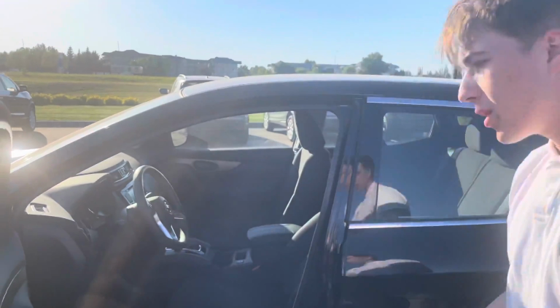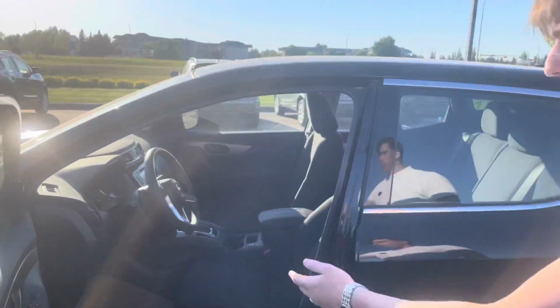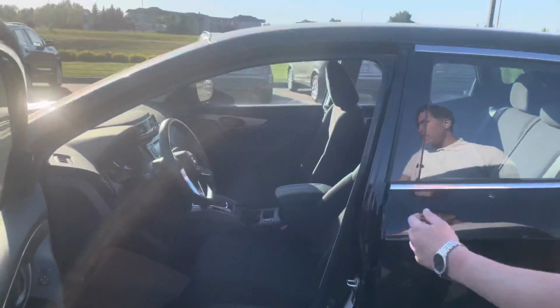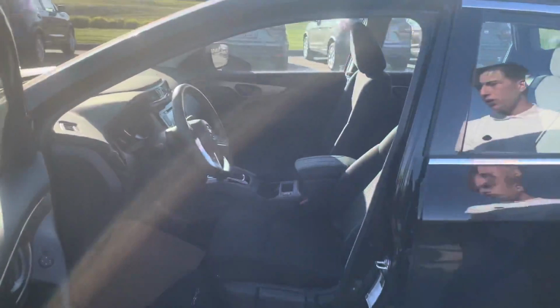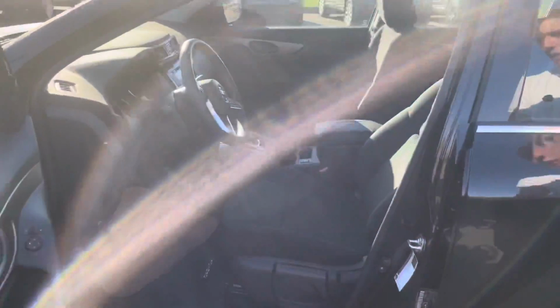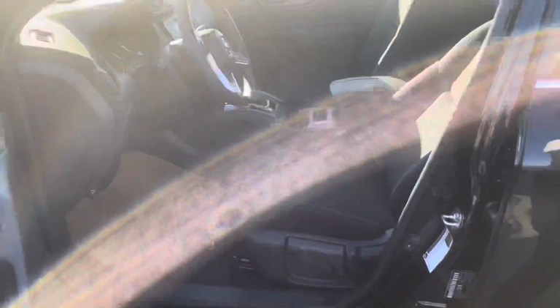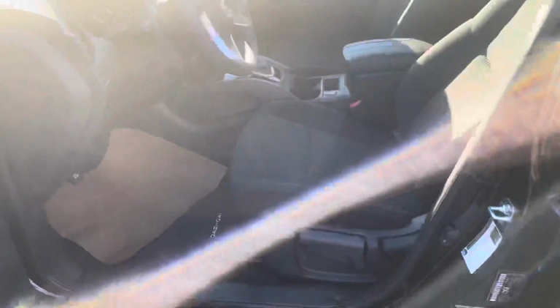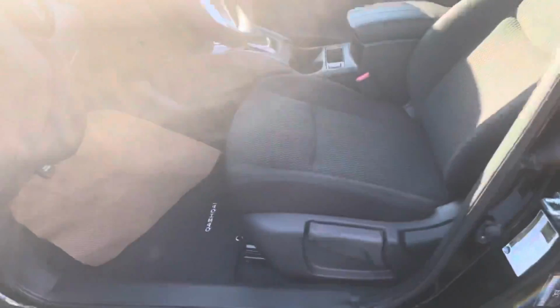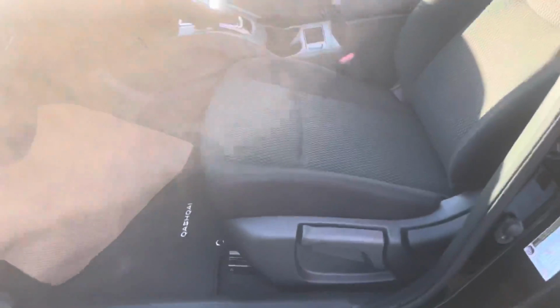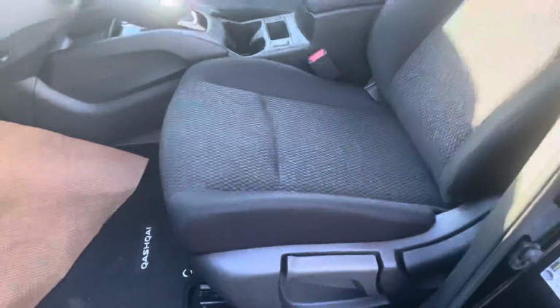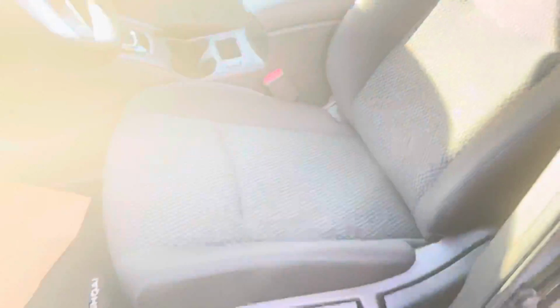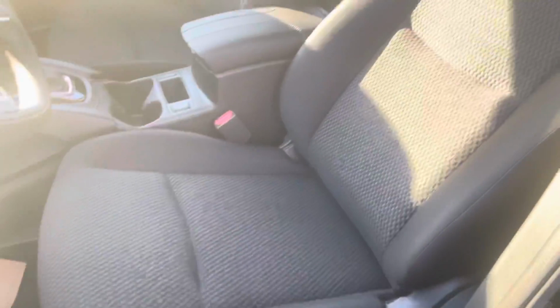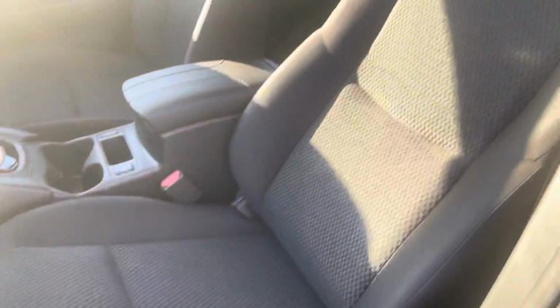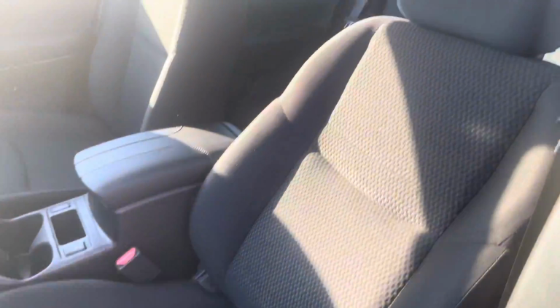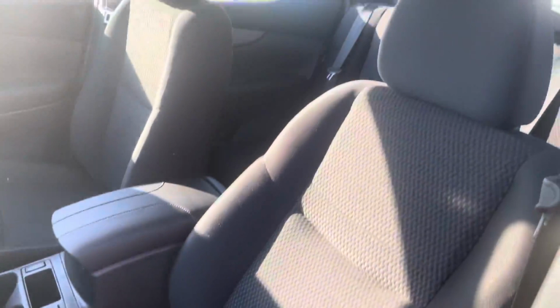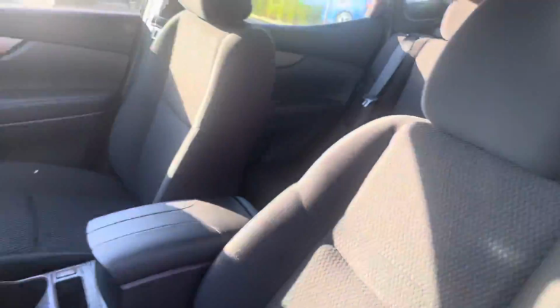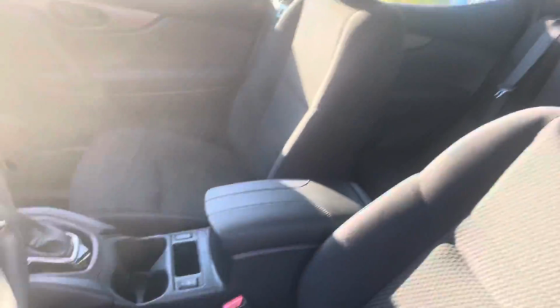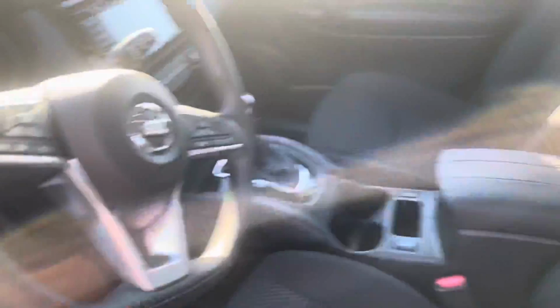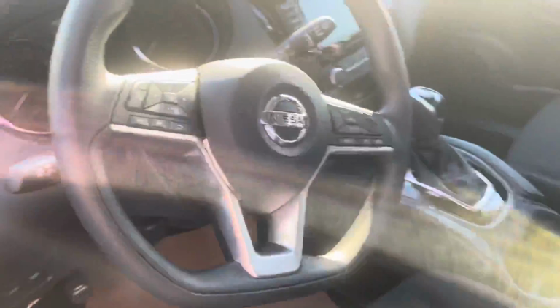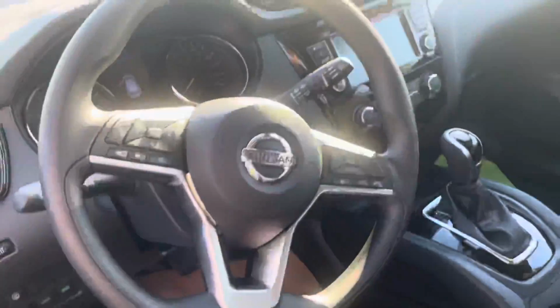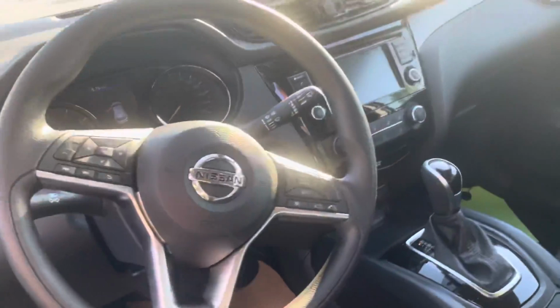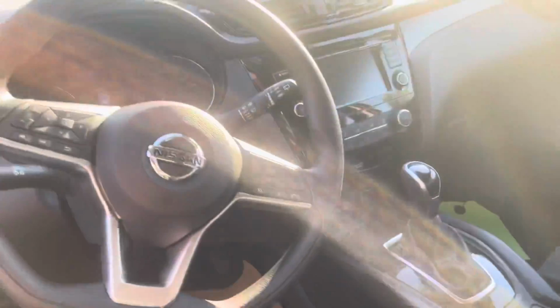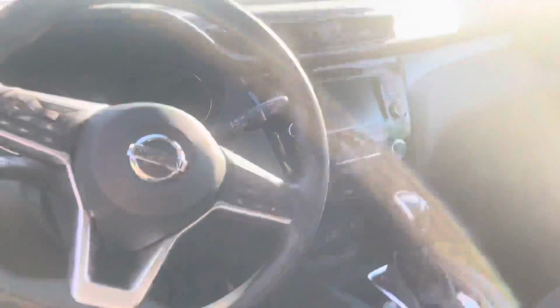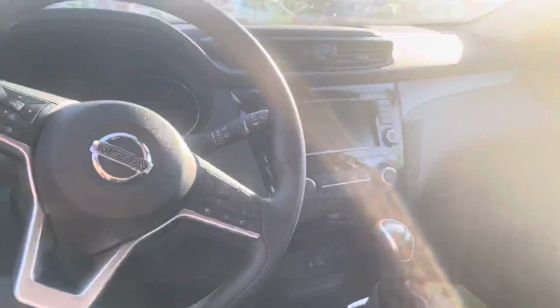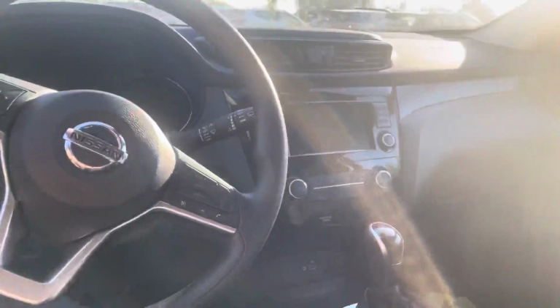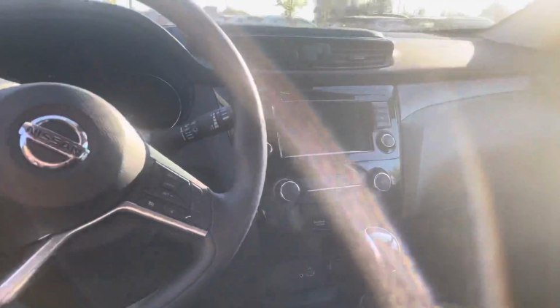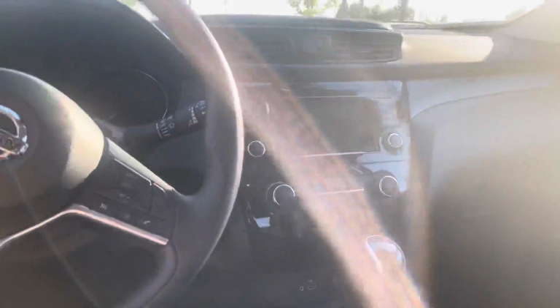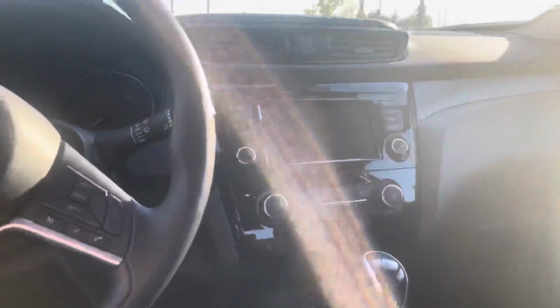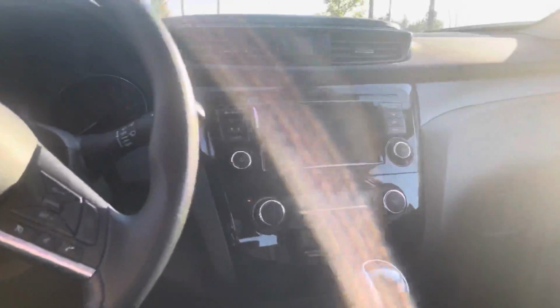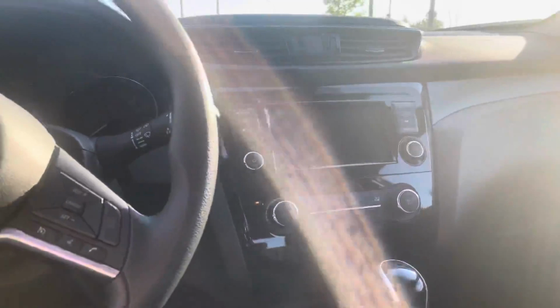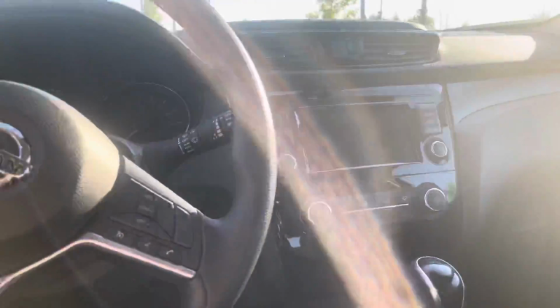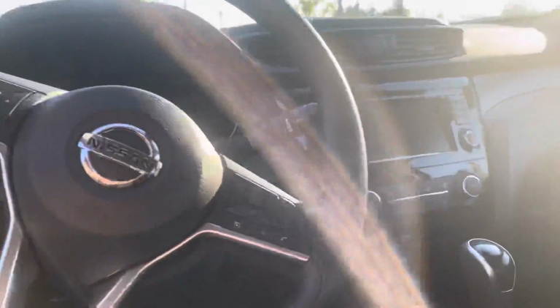I want you to jump inside and take a quick peek at the interior. It's going to come with a sport mode, eco mode, heated seats, a big touchscreen, Apple Android CarPlay, backup camera — all that good stuff.